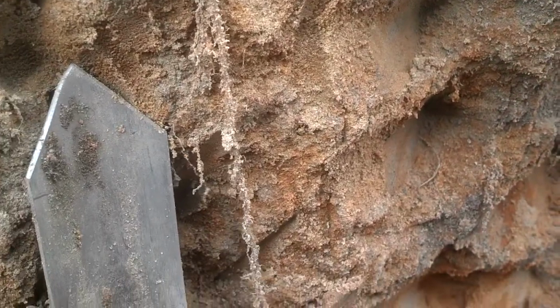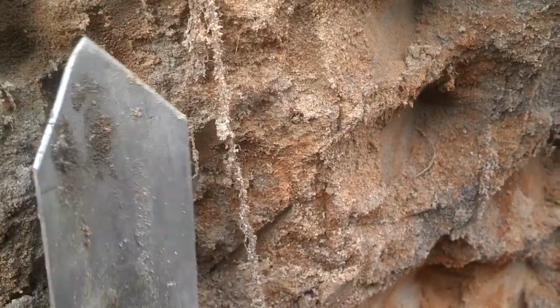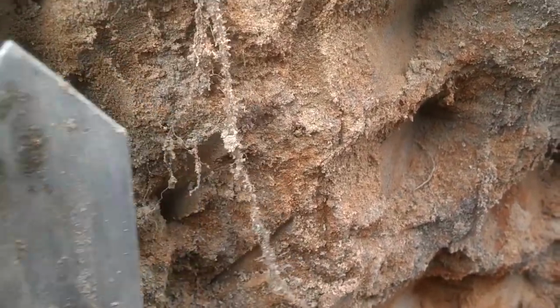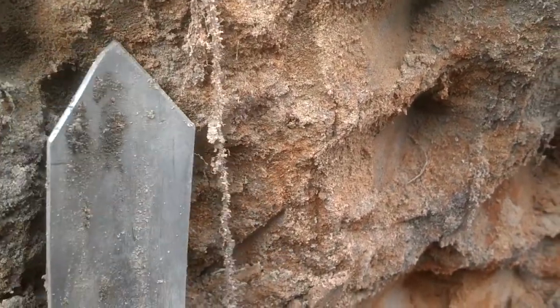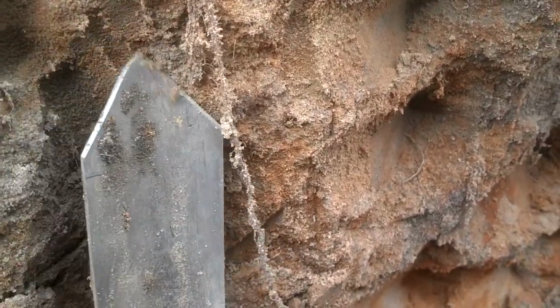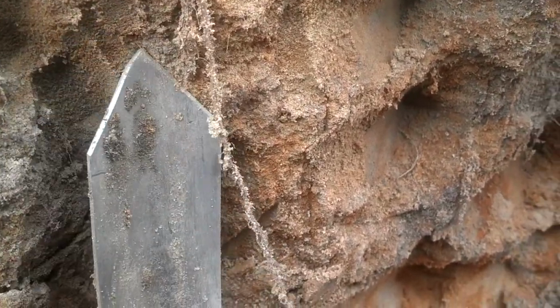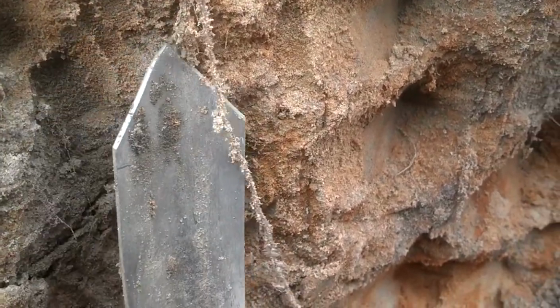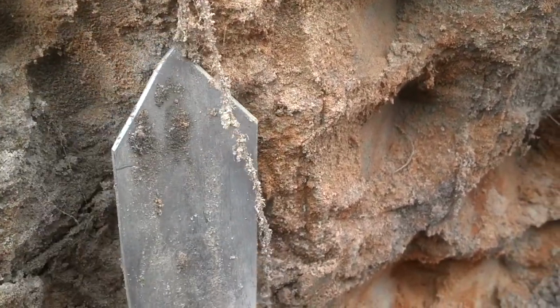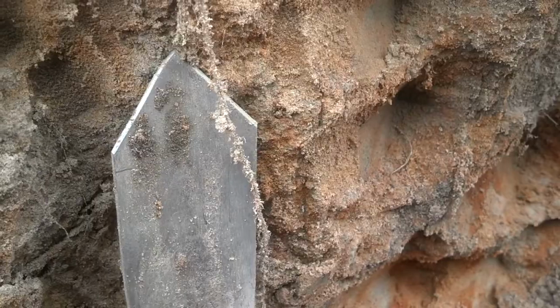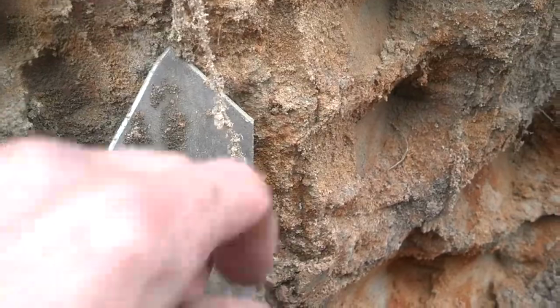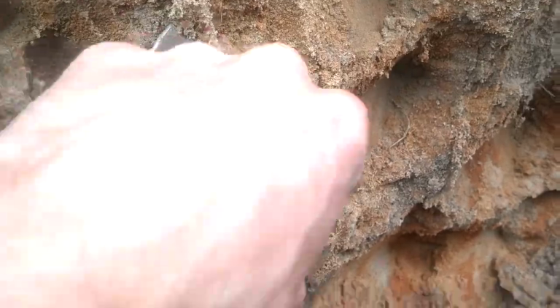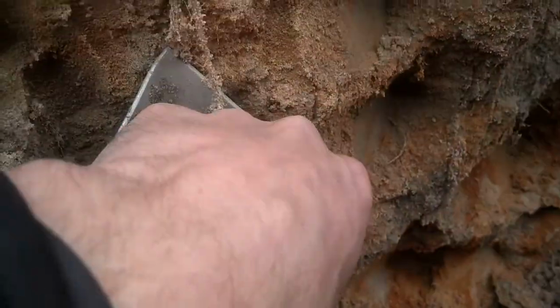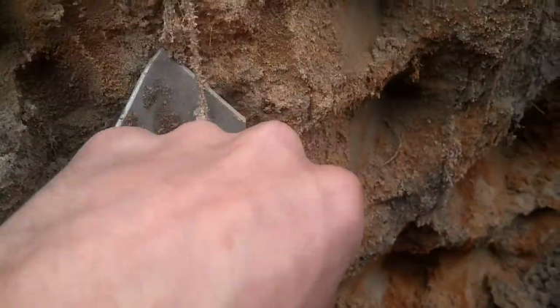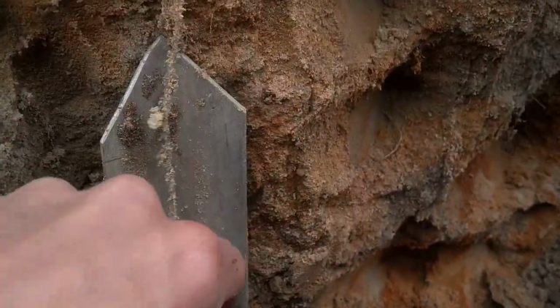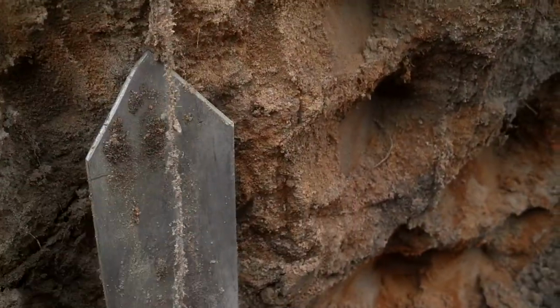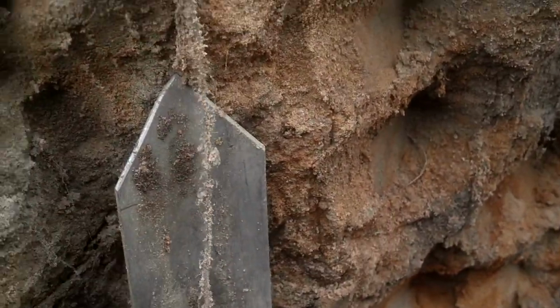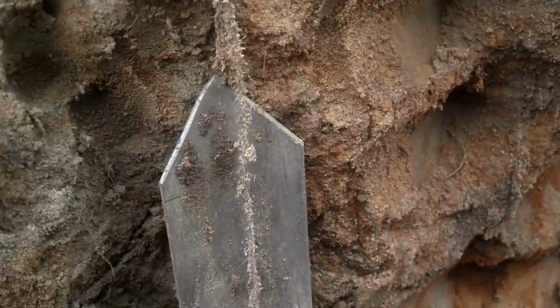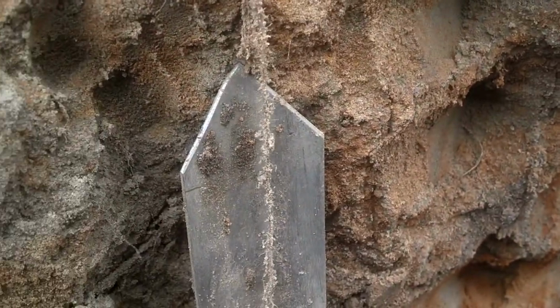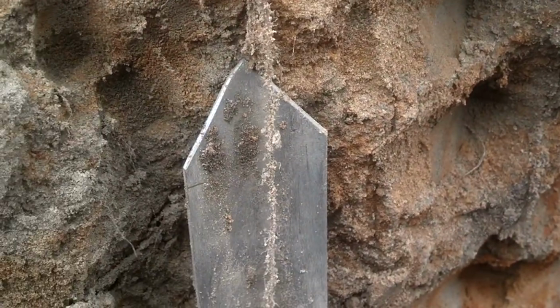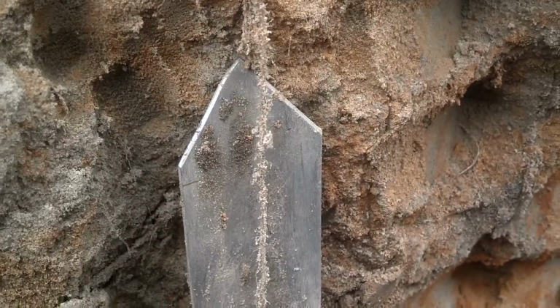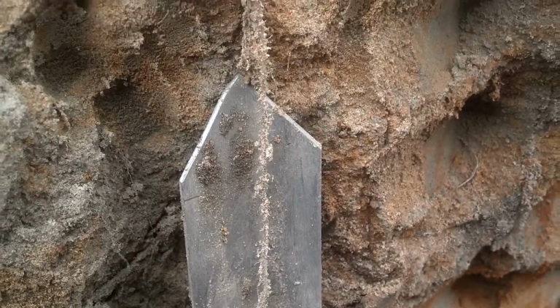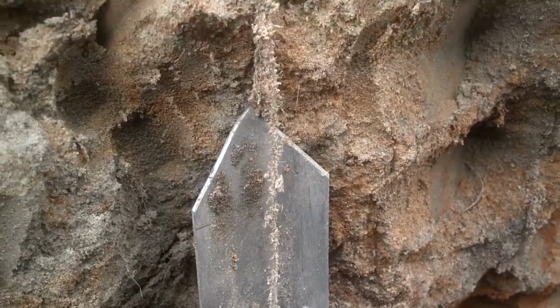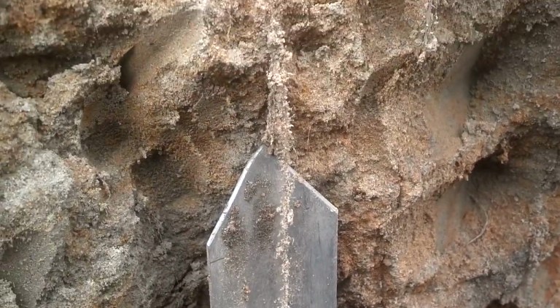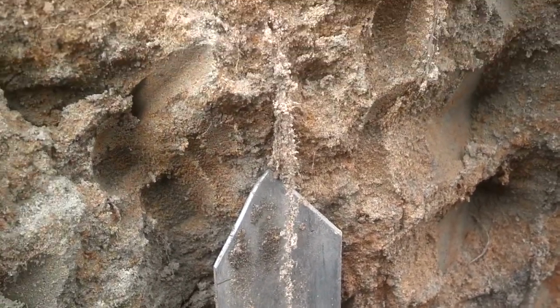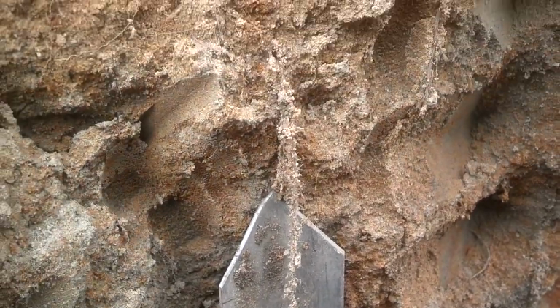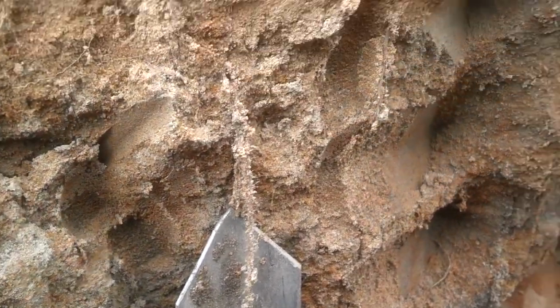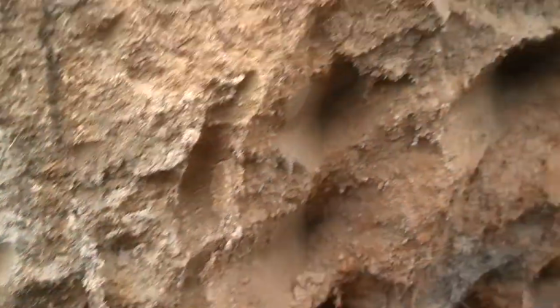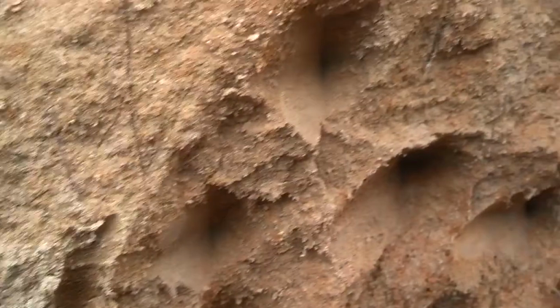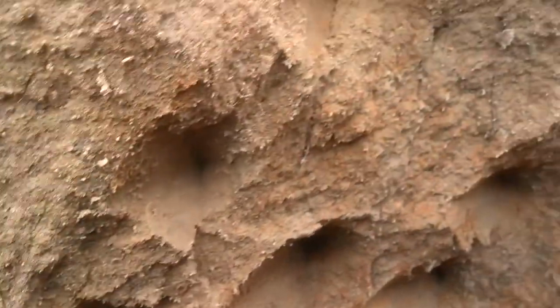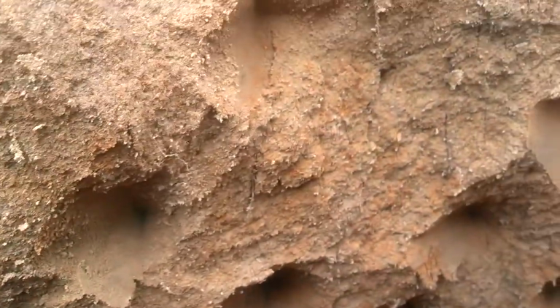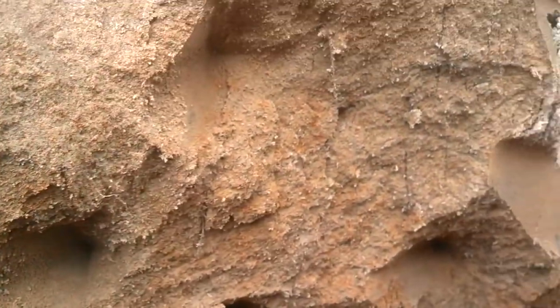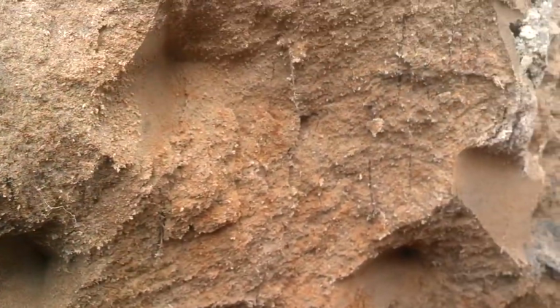So again, the power of glomulin demonstrated 29 plus inches down. Dan Perkins, cover crop guy, Jasper County, Indiana.